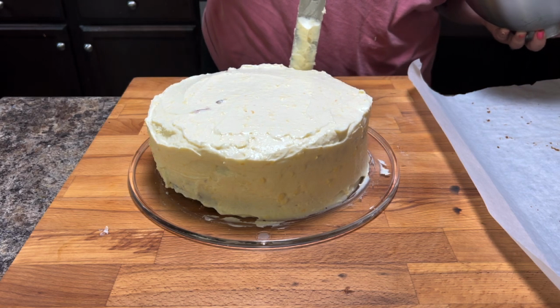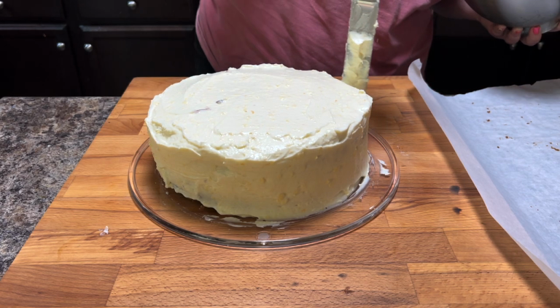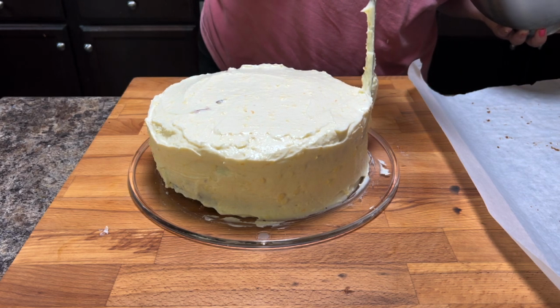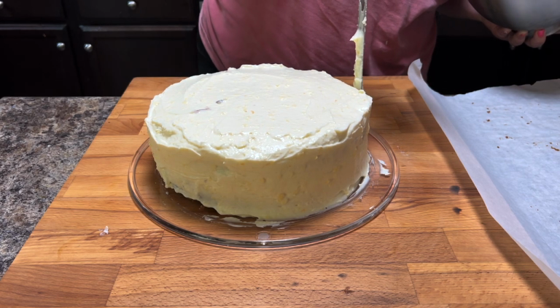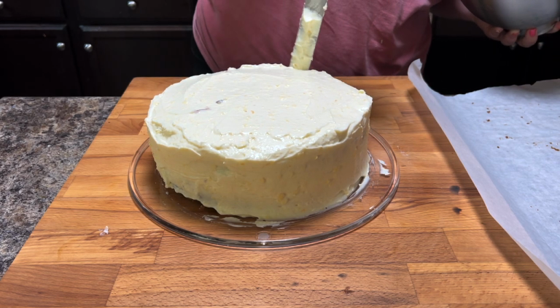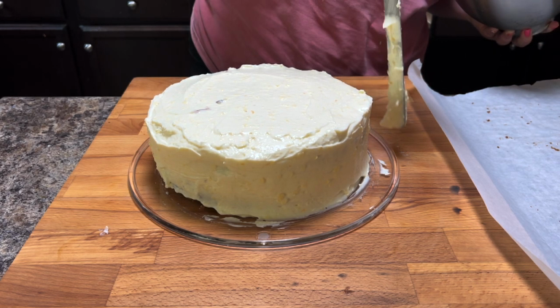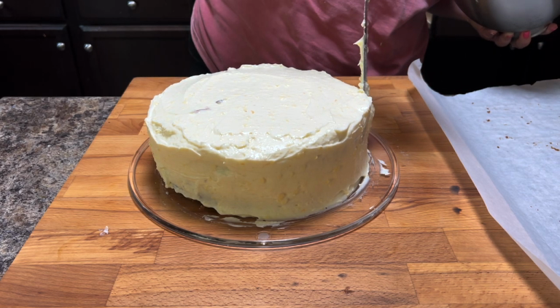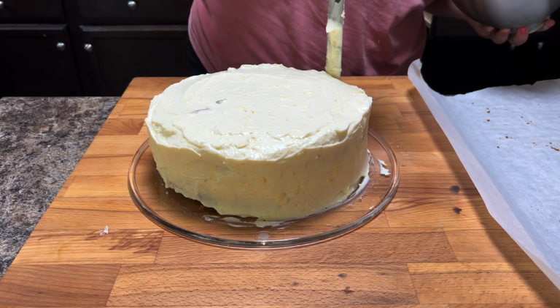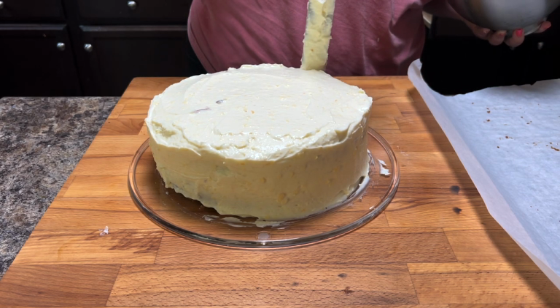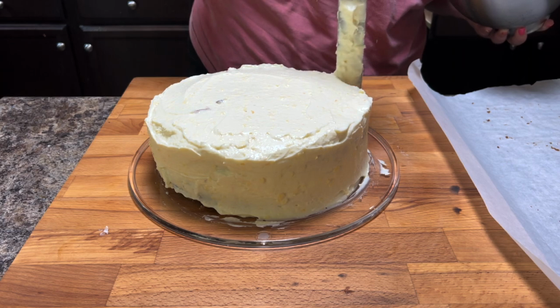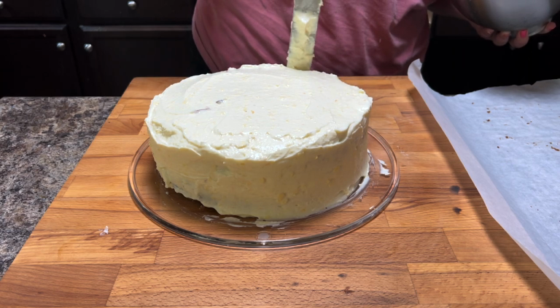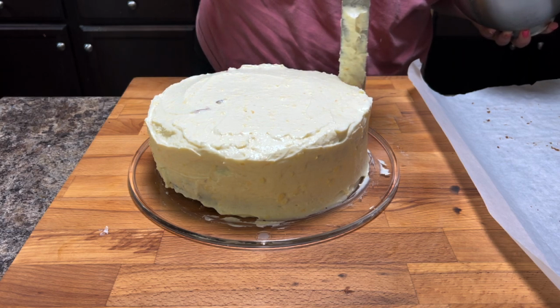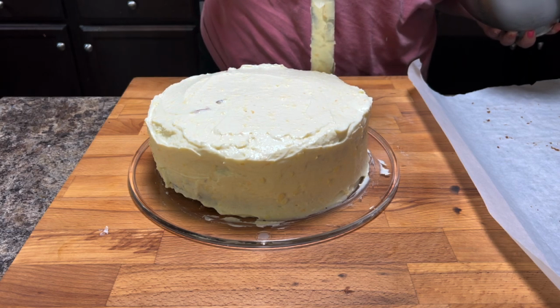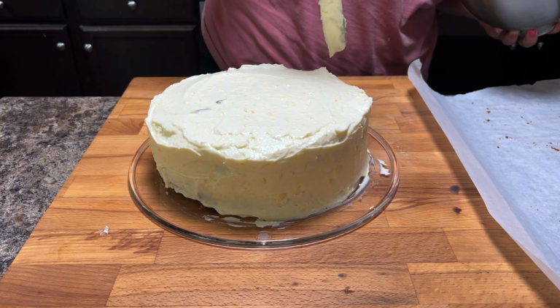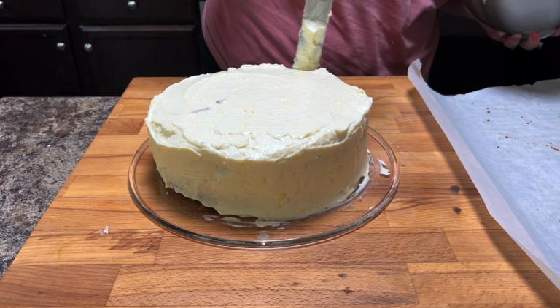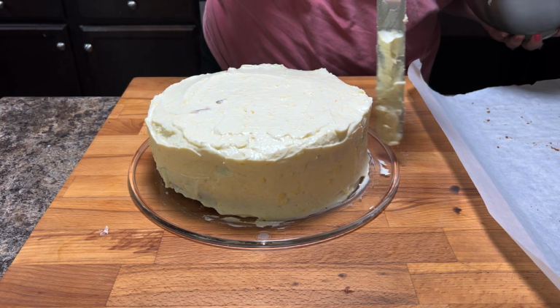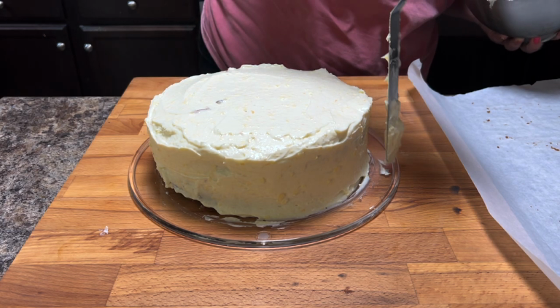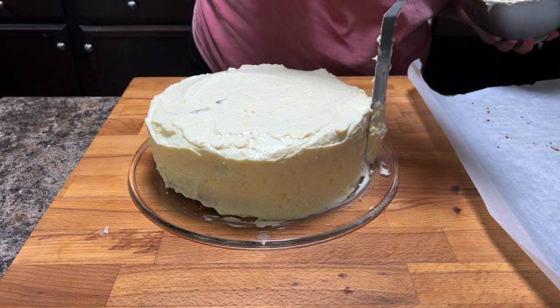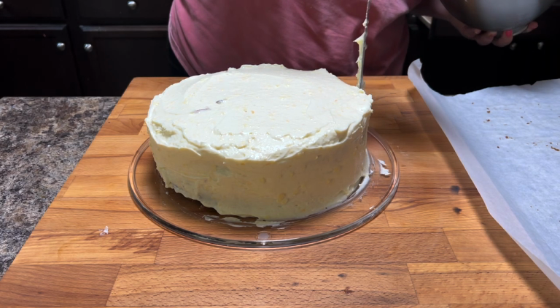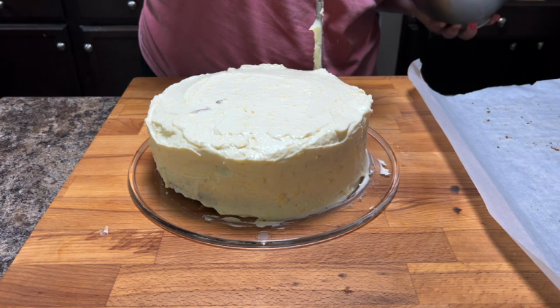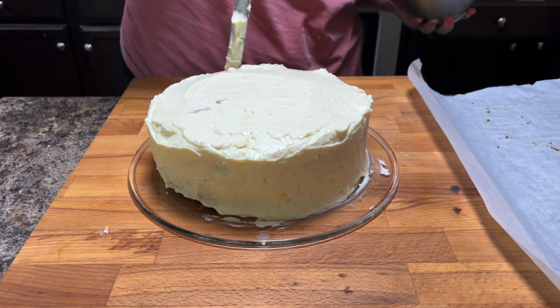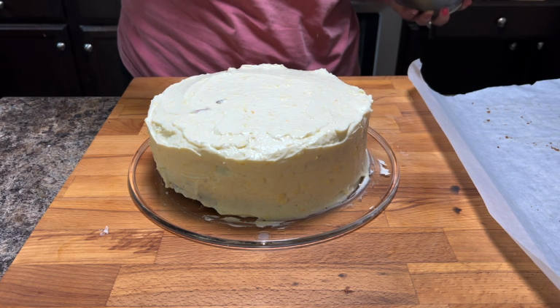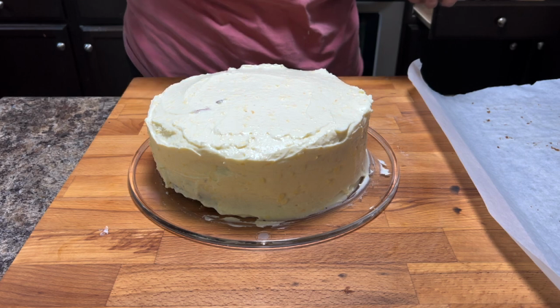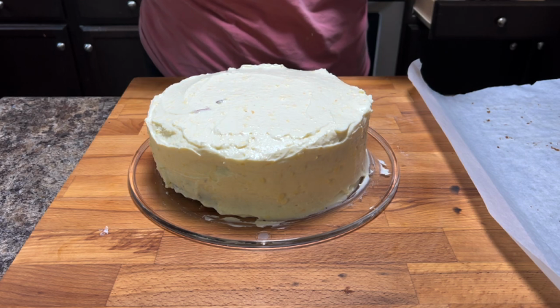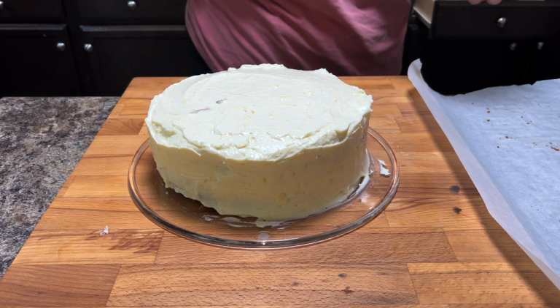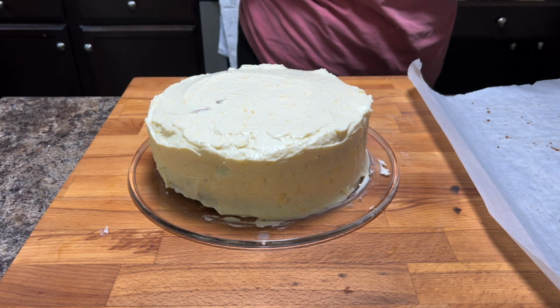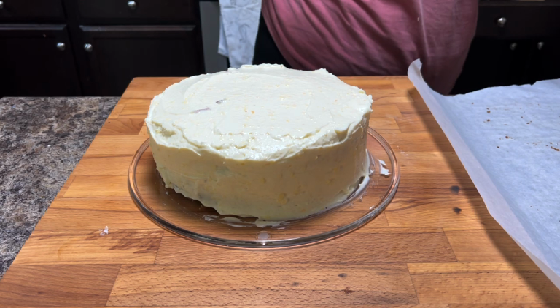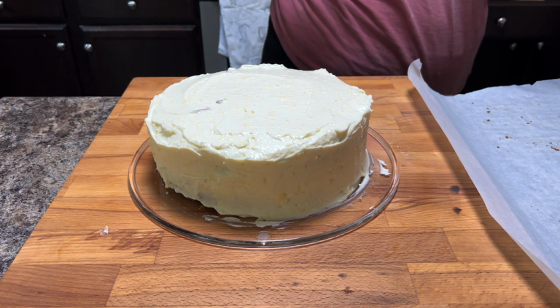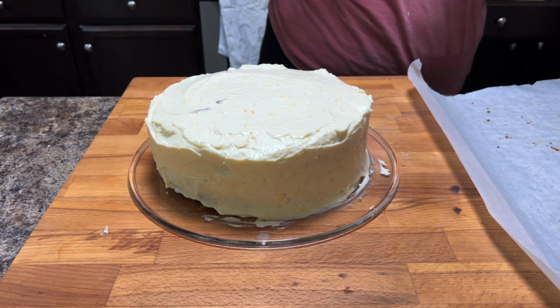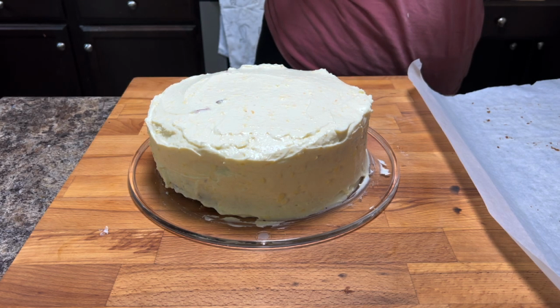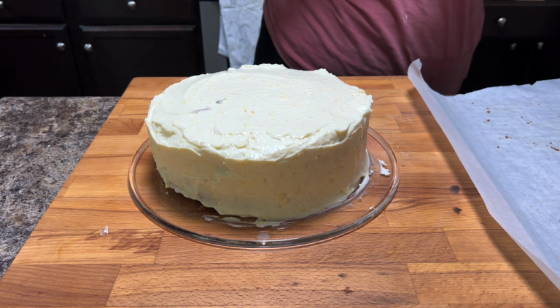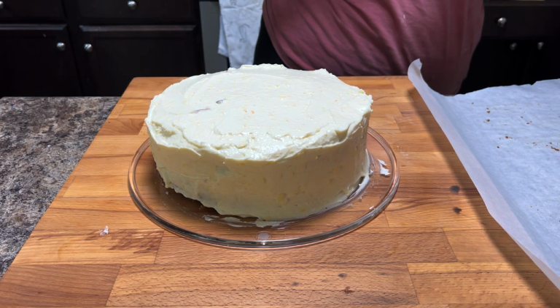The icing recipe makes a lot of icing, so feel free to be generous with it when you're putting it on. You want to use it all up, because icing is delicious.